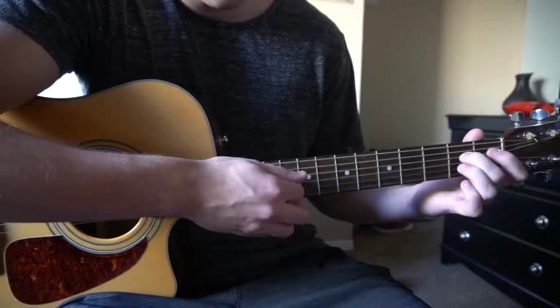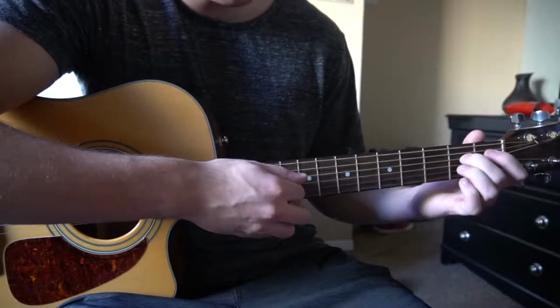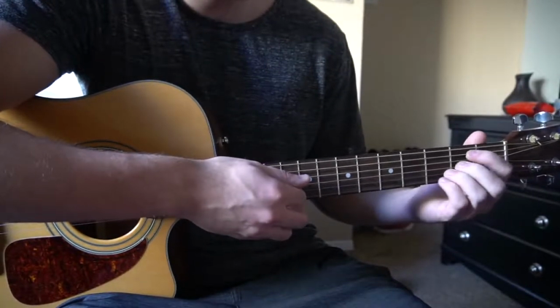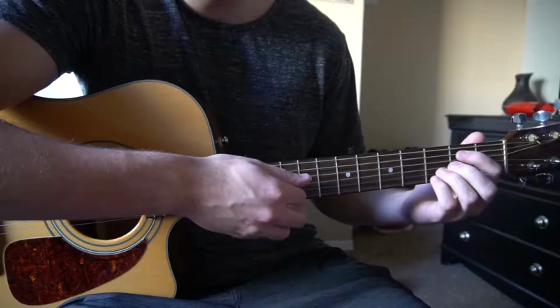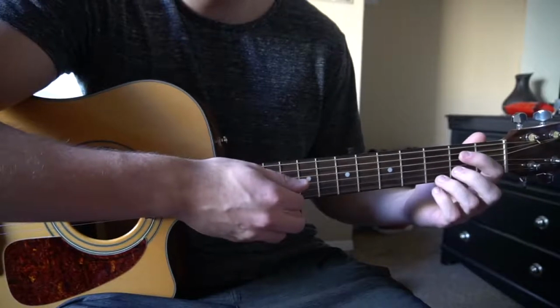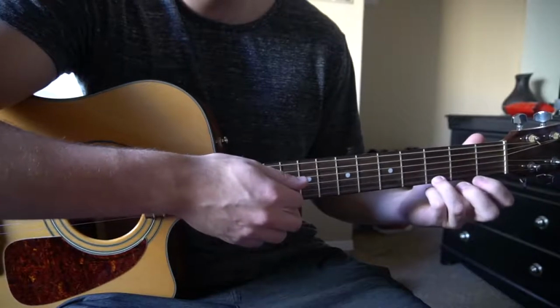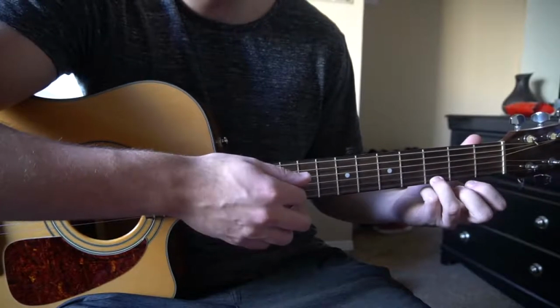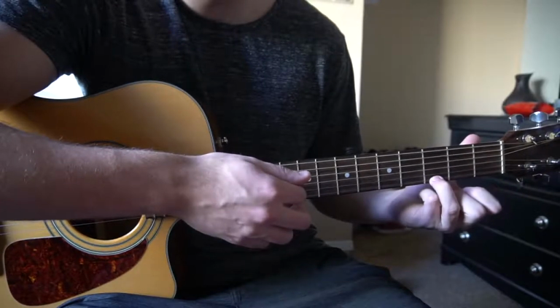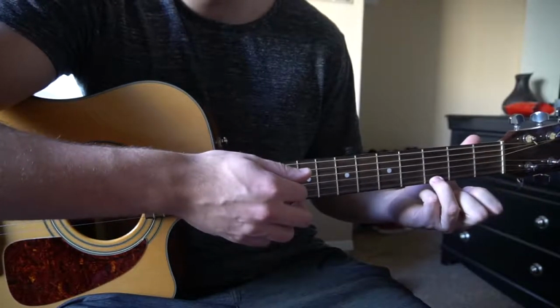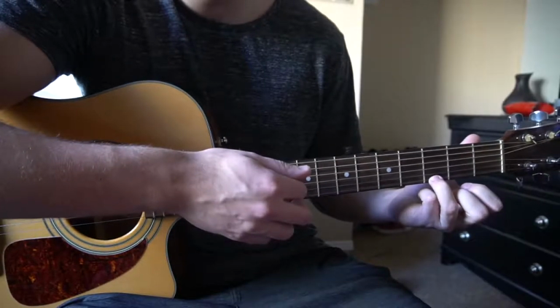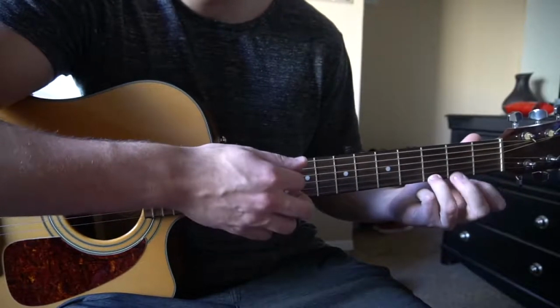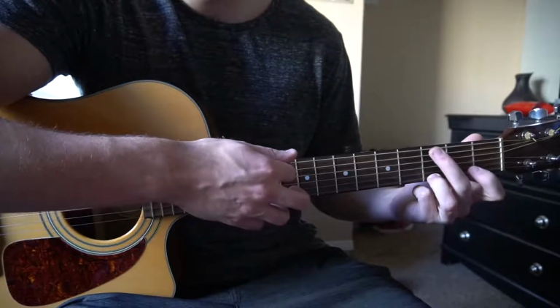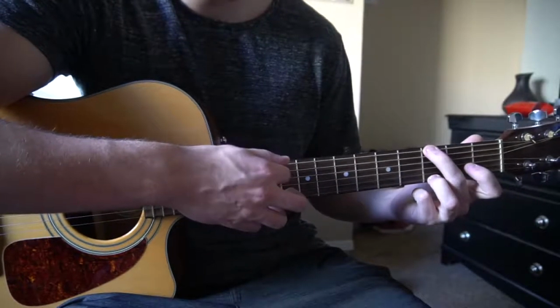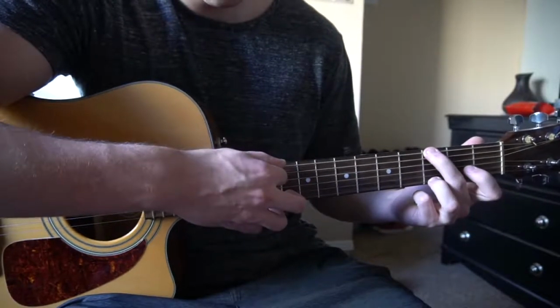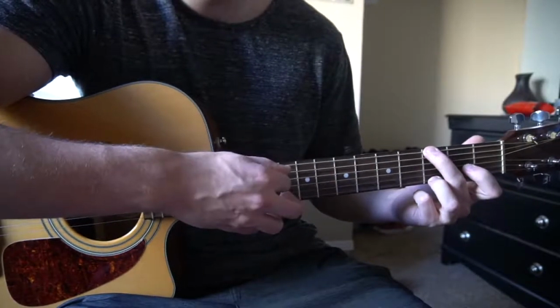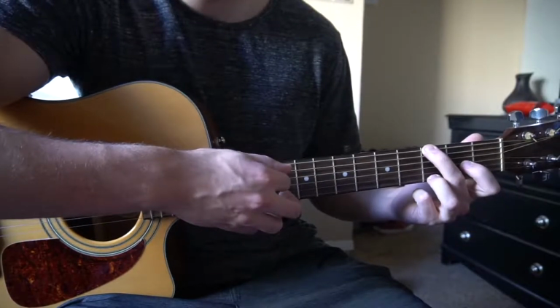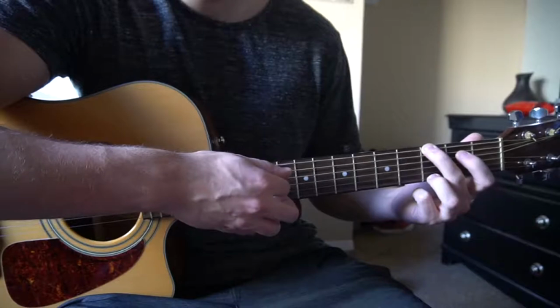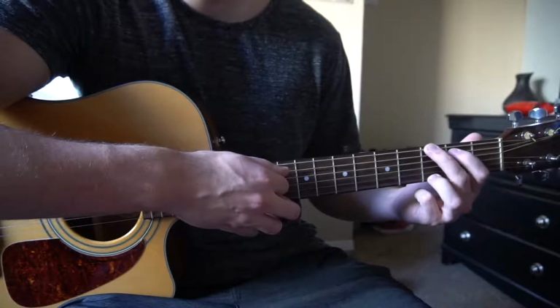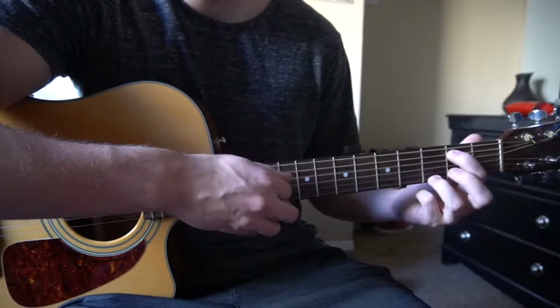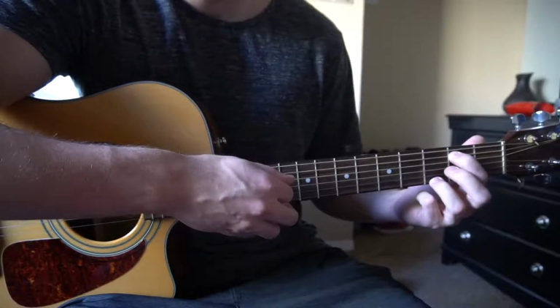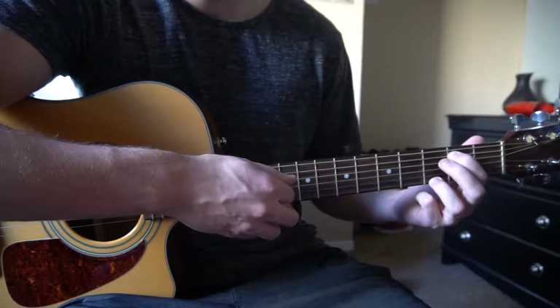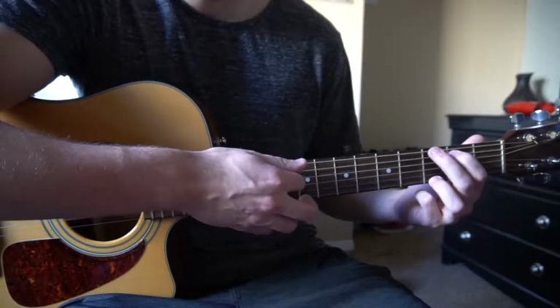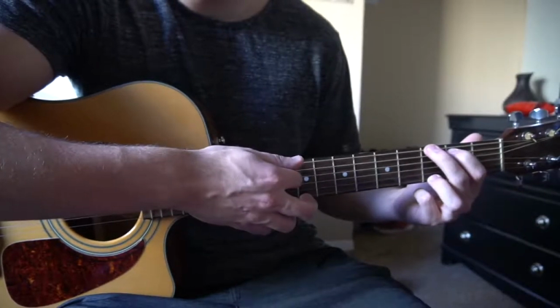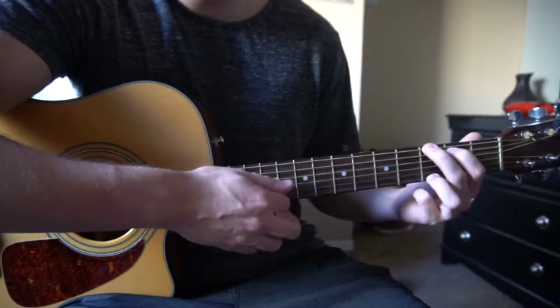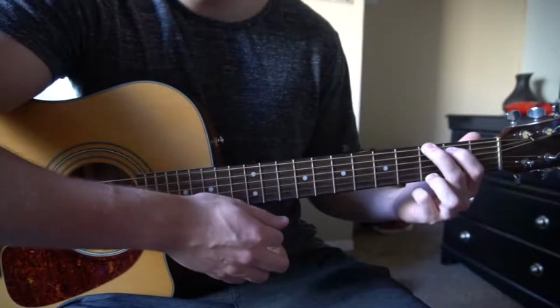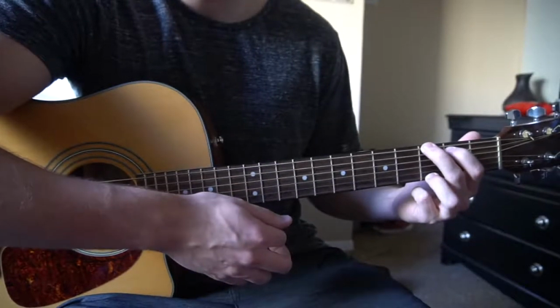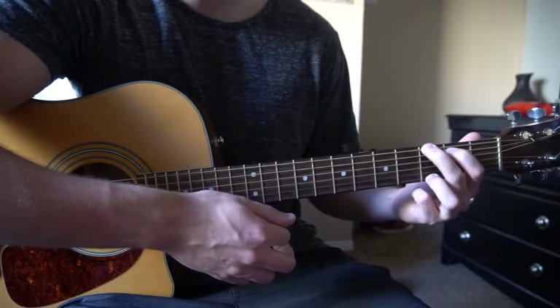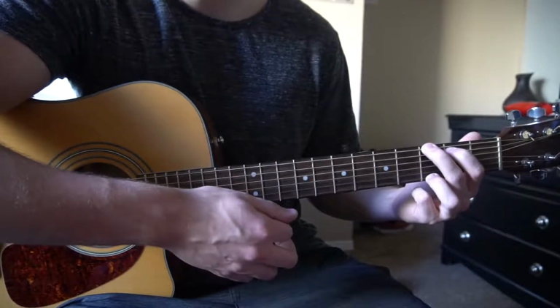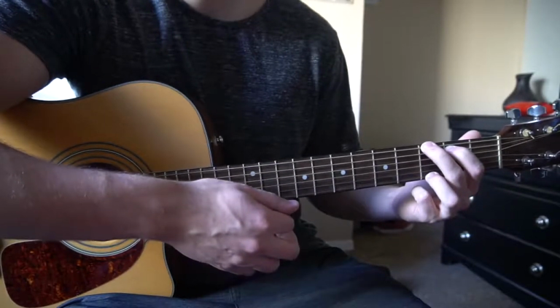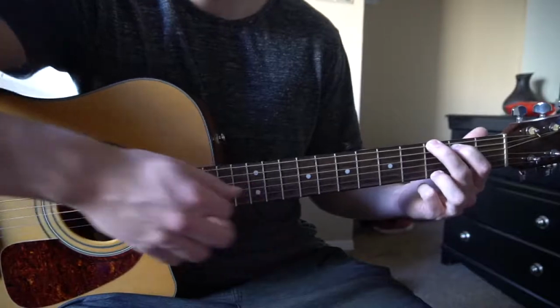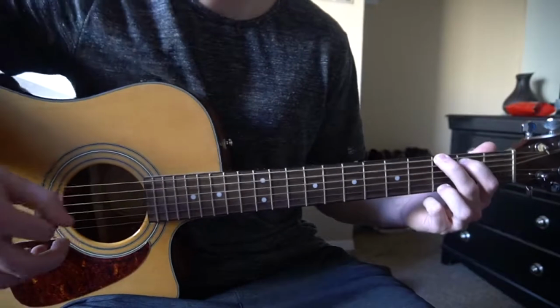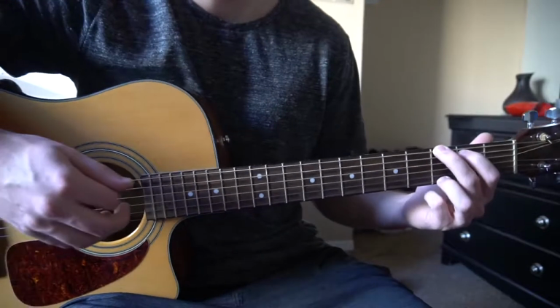For your G chord, you're going to have your ring finger on the 3rd fret of the high E, middle finger on the 3rd fret of the low E, index finger on the 2nd fret of the A string.